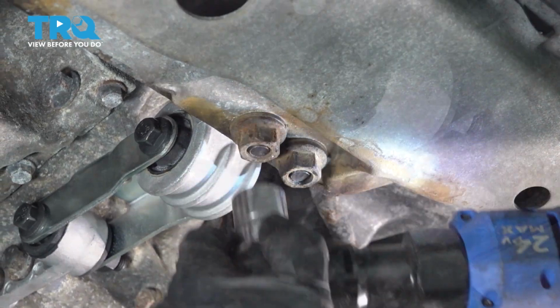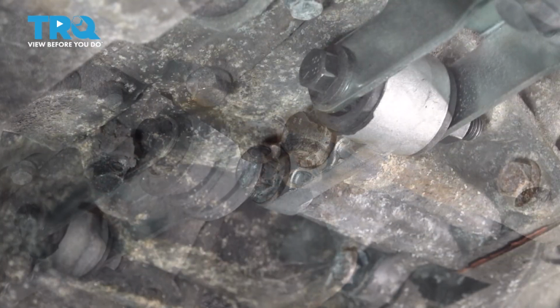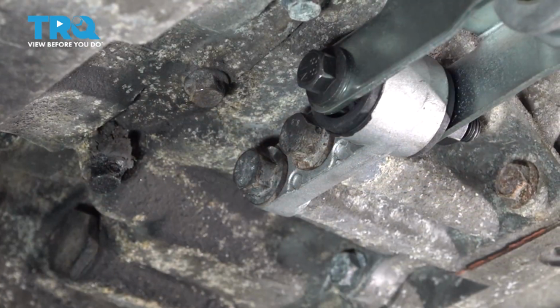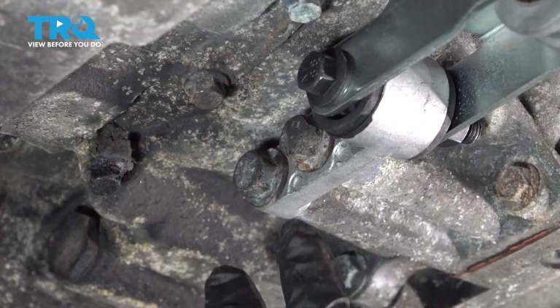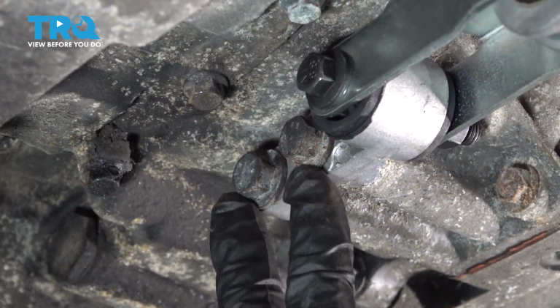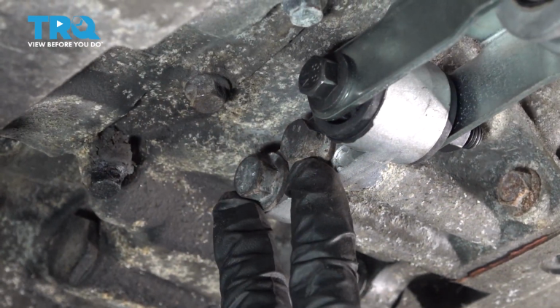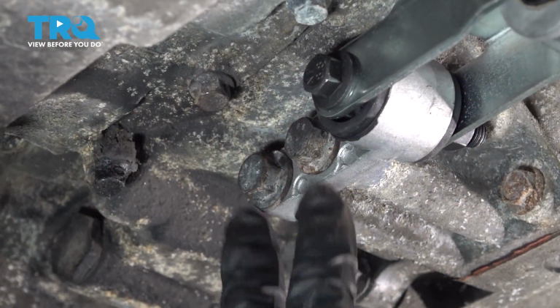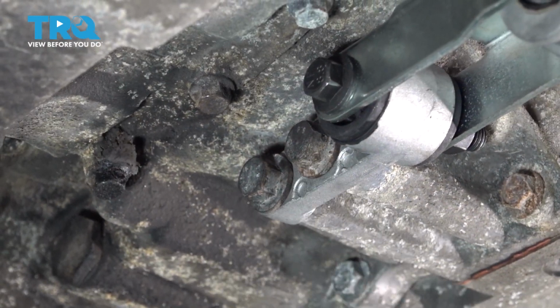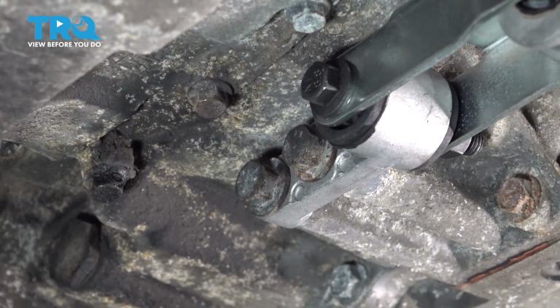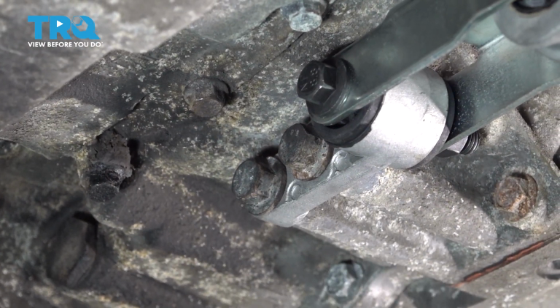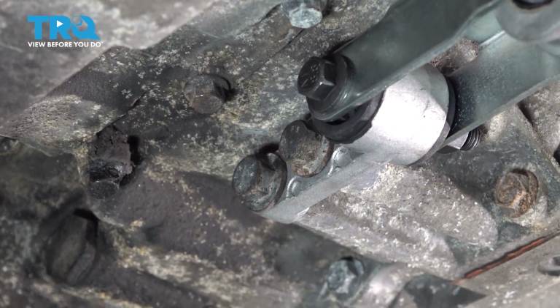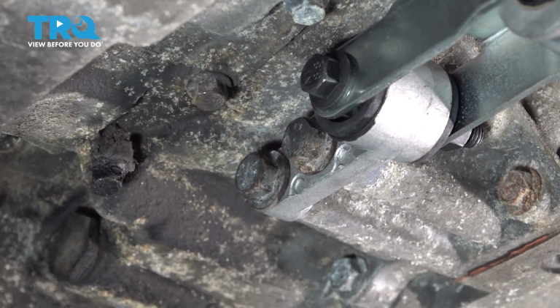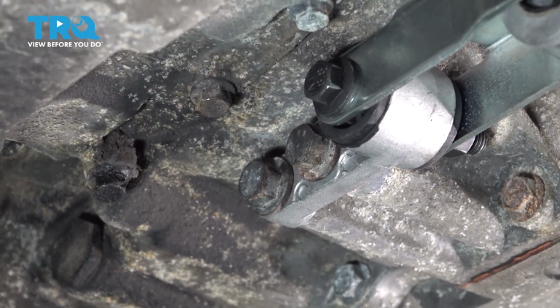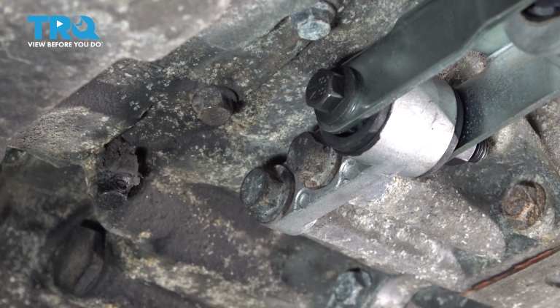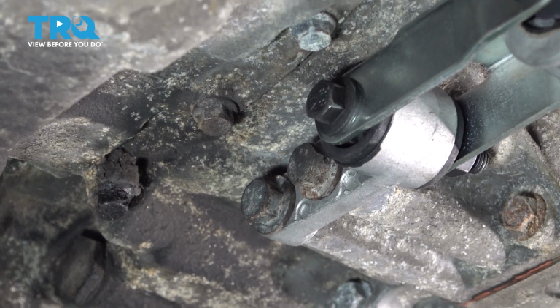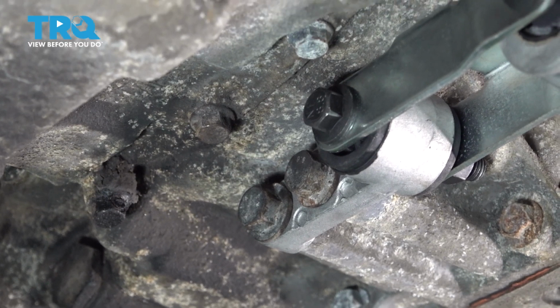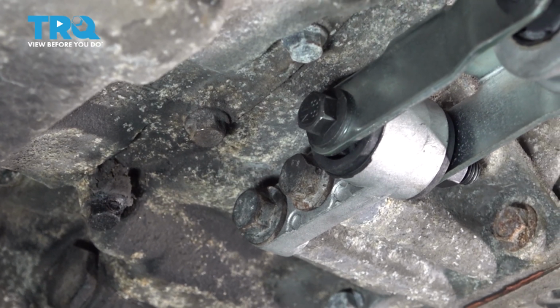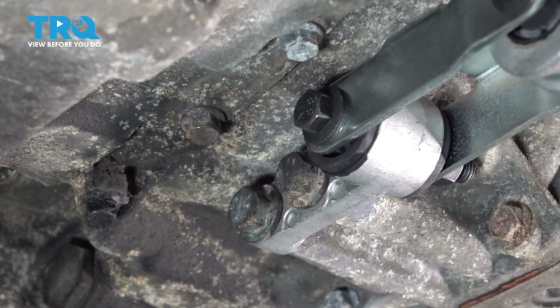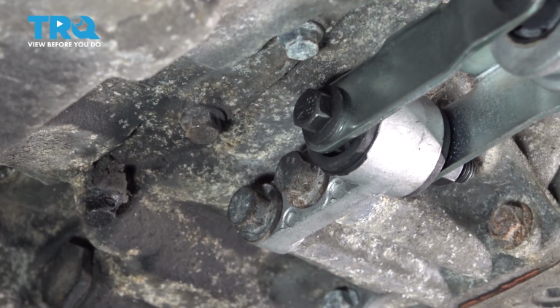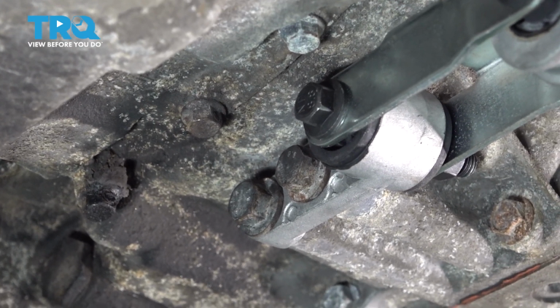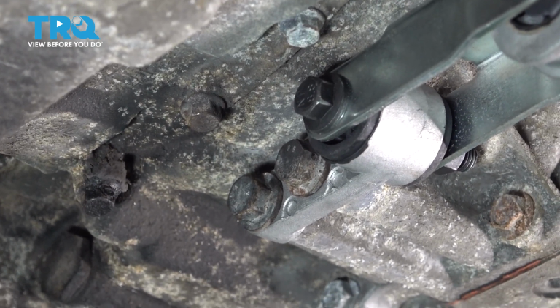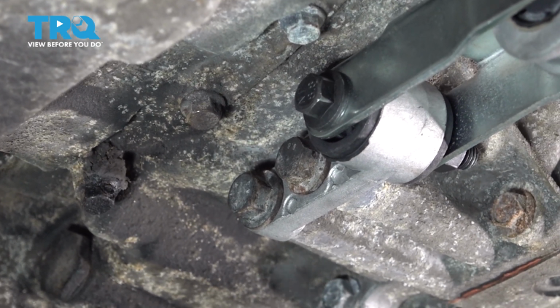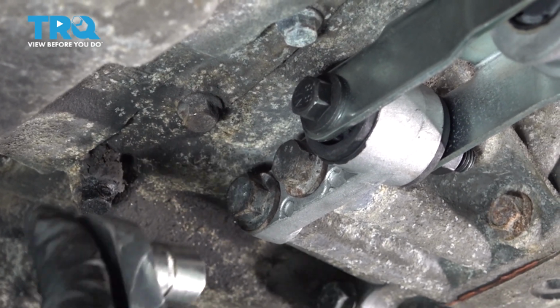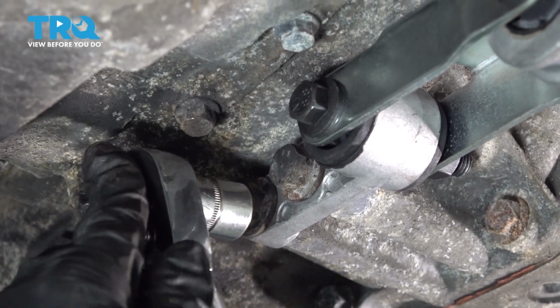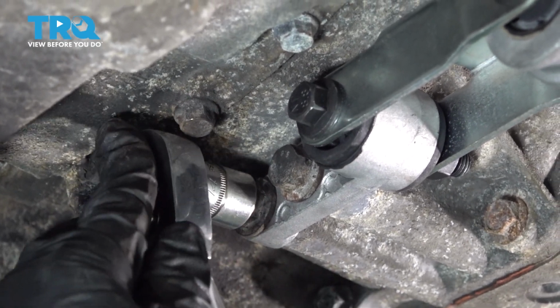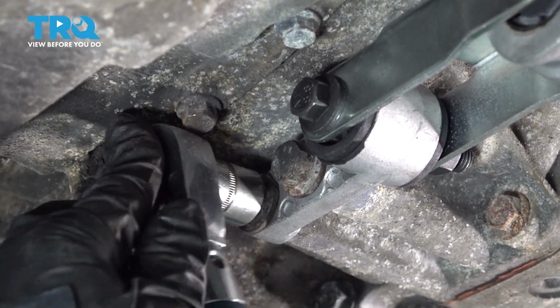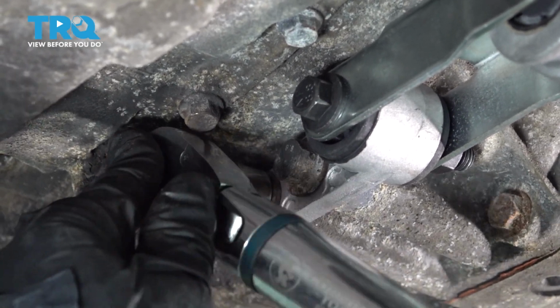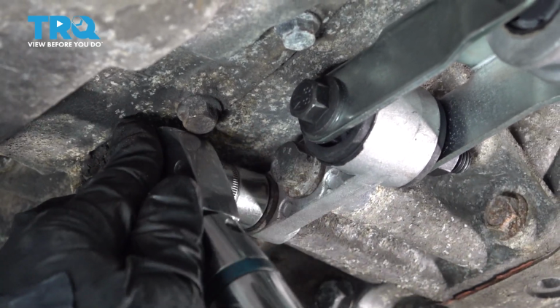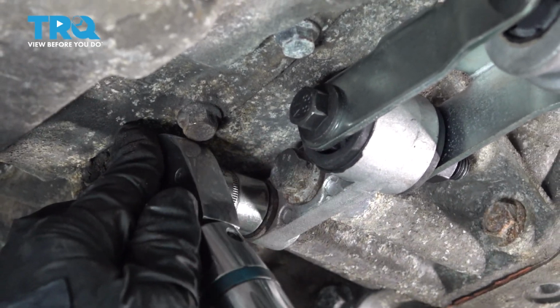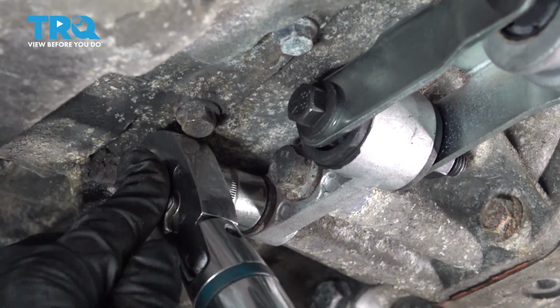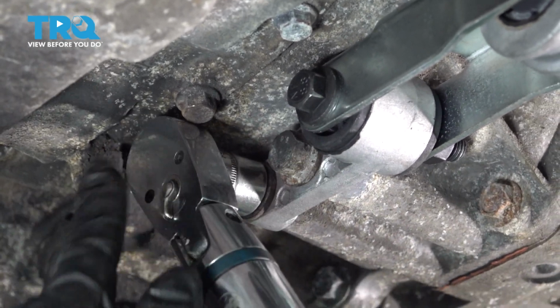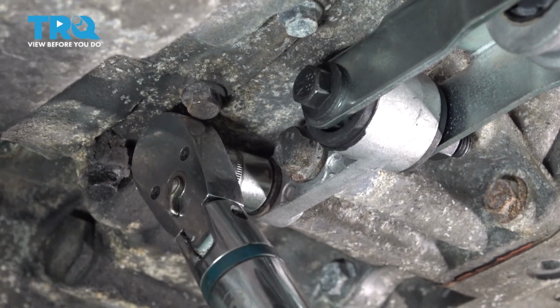I'm going to torque these two first, and that is 50 newton-meters, which comes out to 47.9 foot-pounds. That's using the 14-millimeter socket.